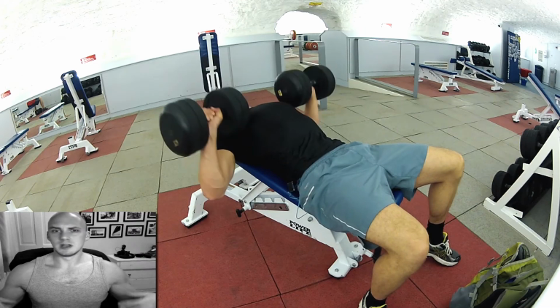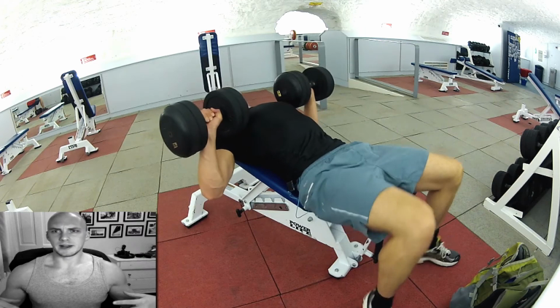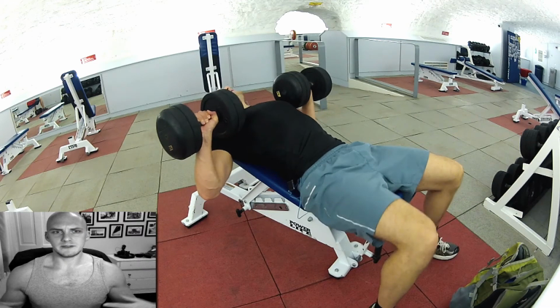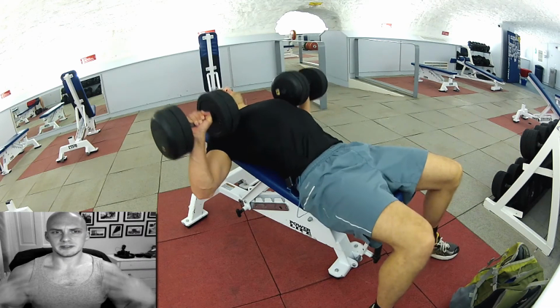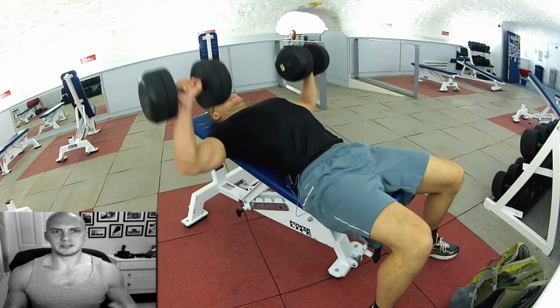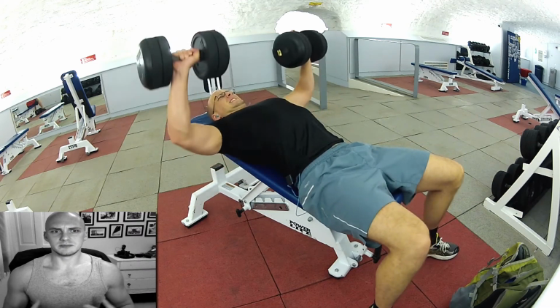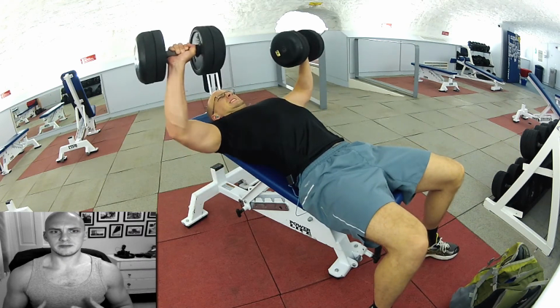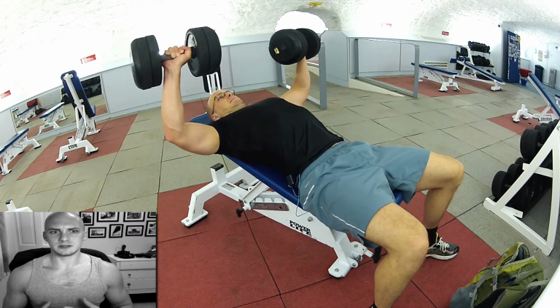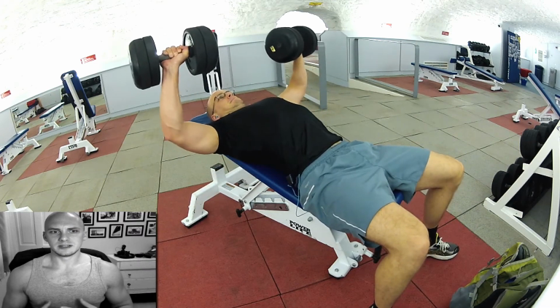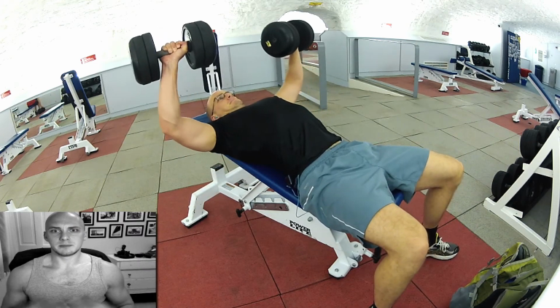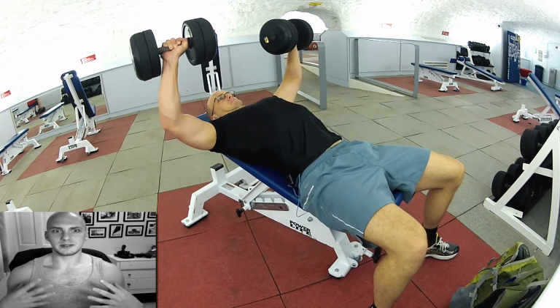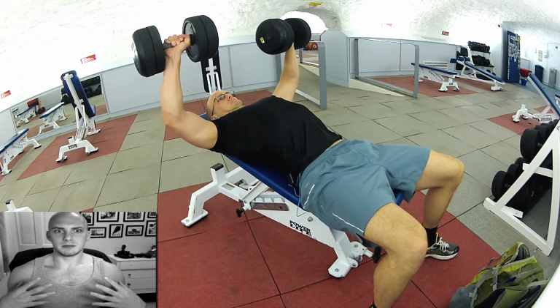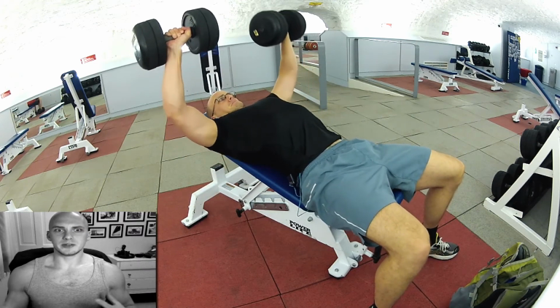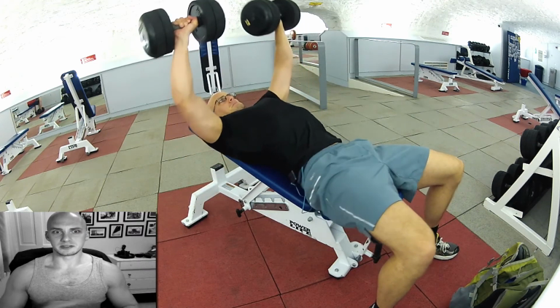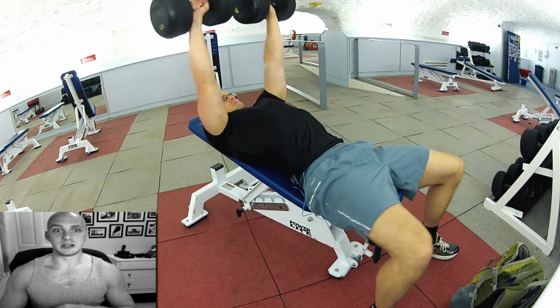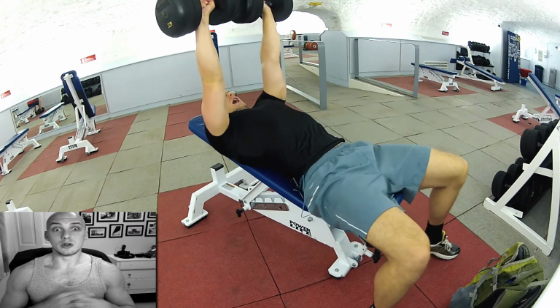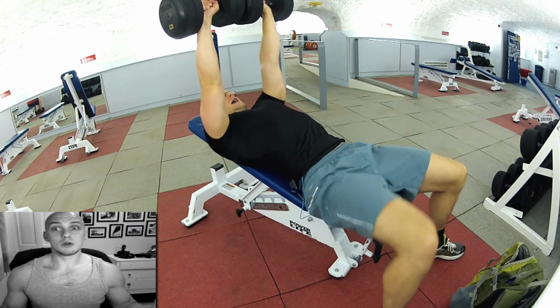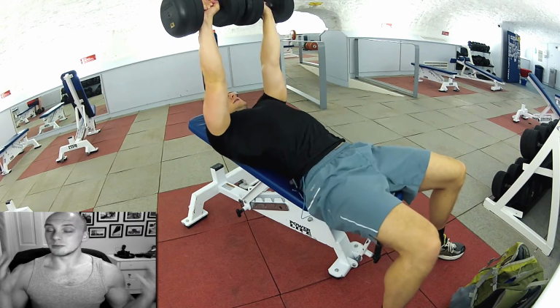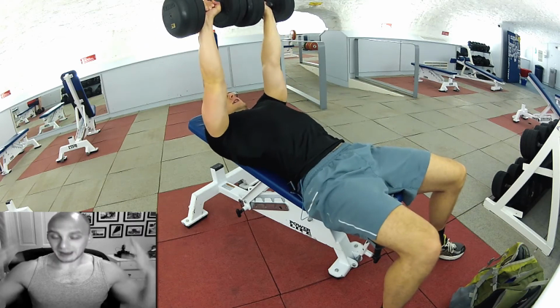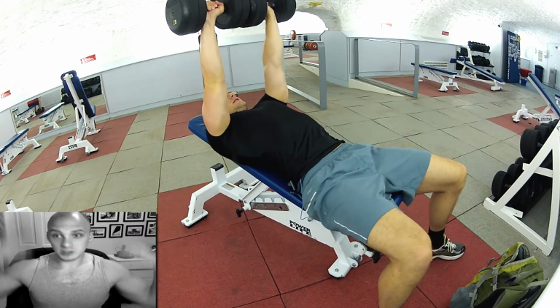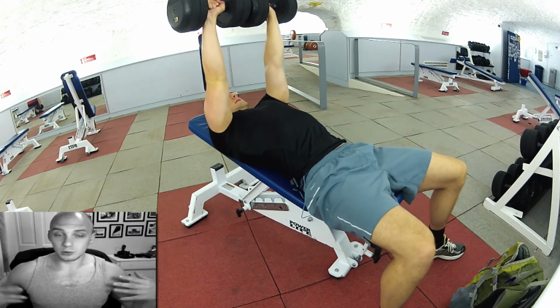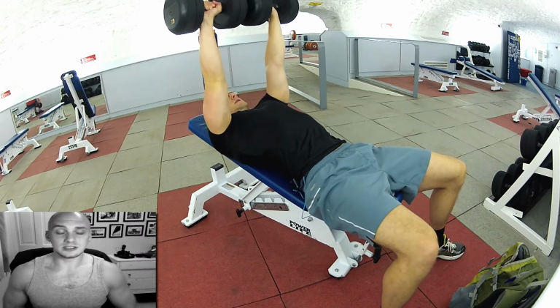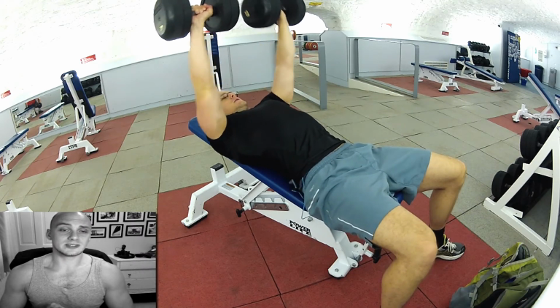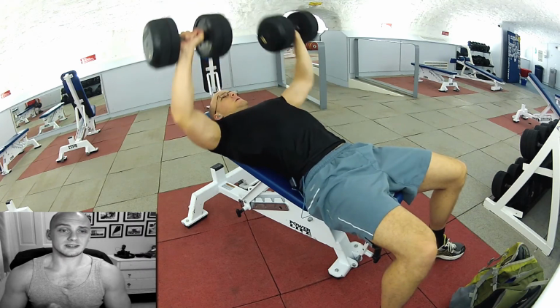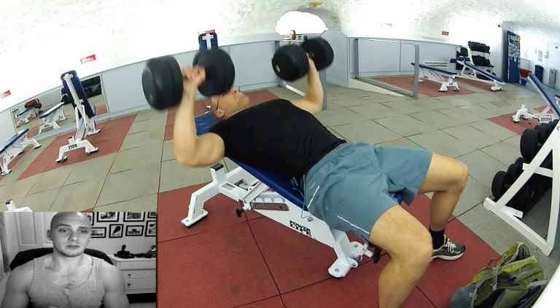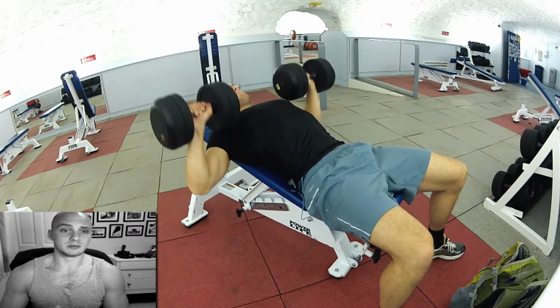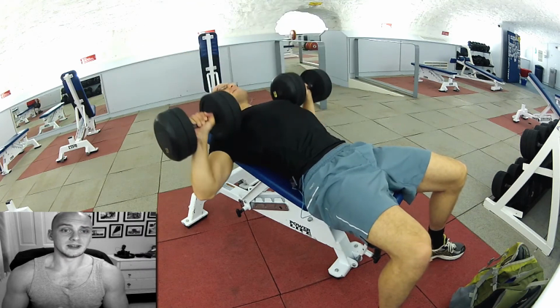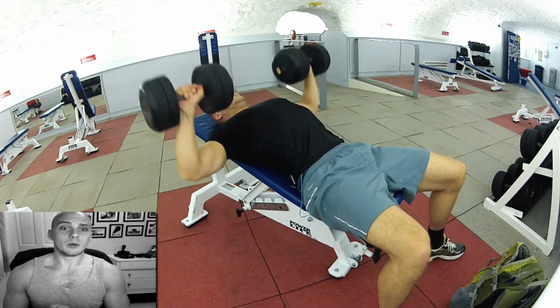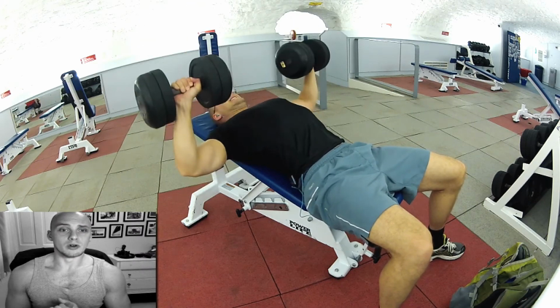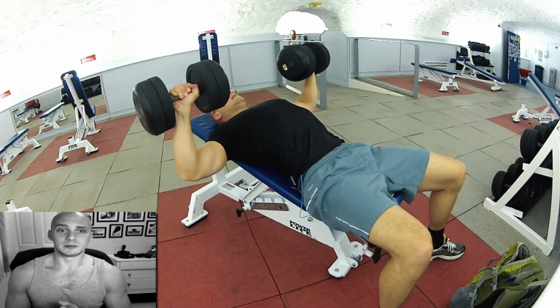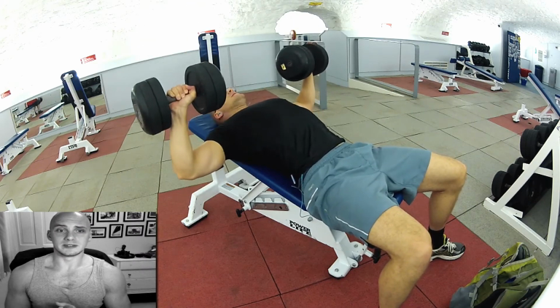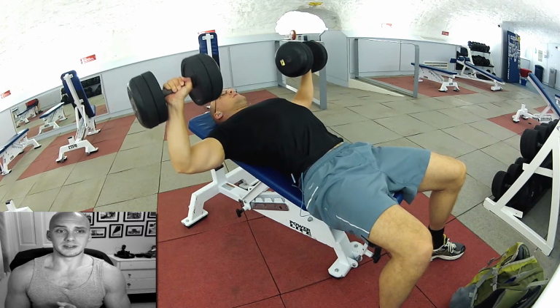My brain is kind of going, 'I can lift this, this shouldn't be difficult,' but my muscles are just going no — no matter how much voltage you send down from your brain, we're not going to be able to lift this up again.